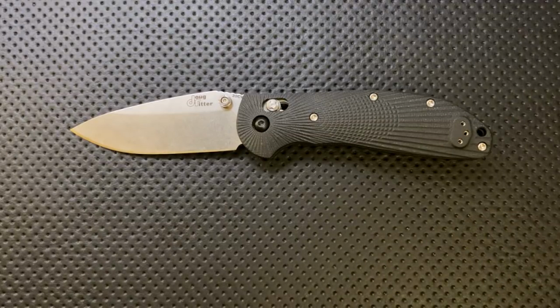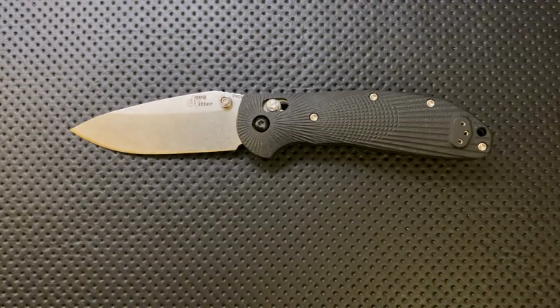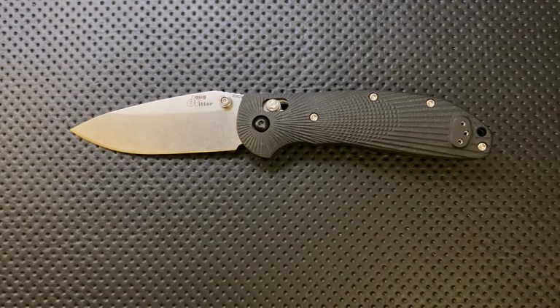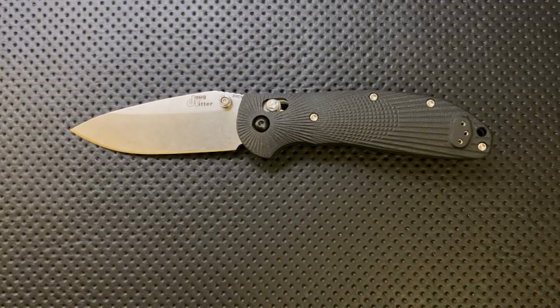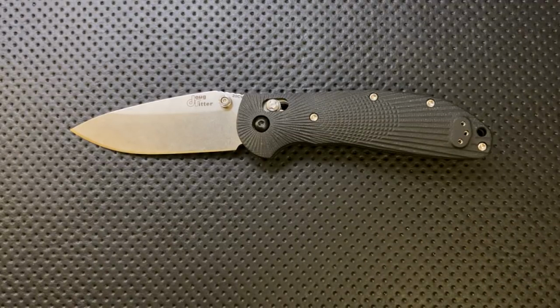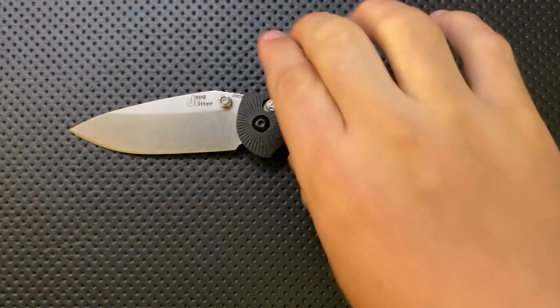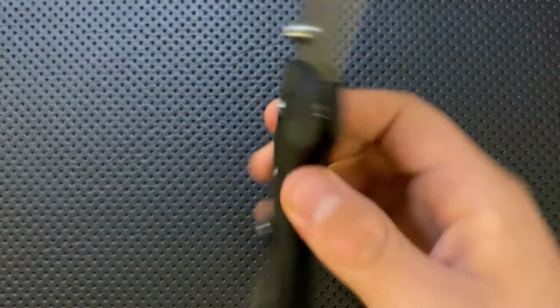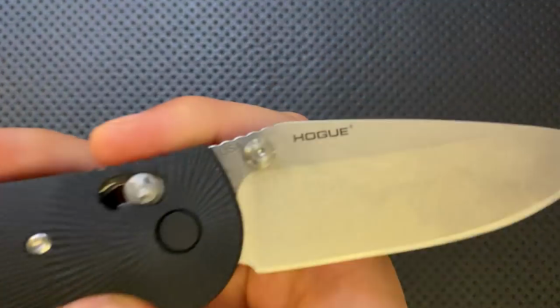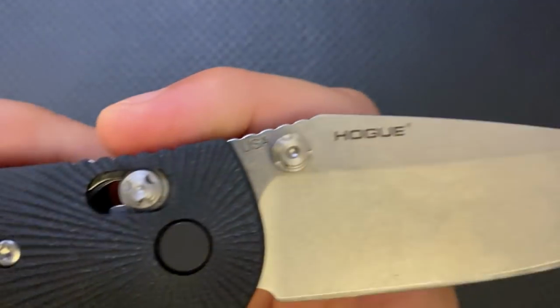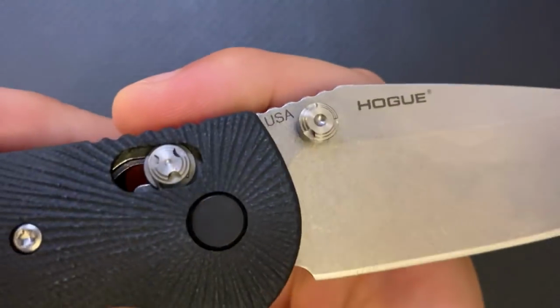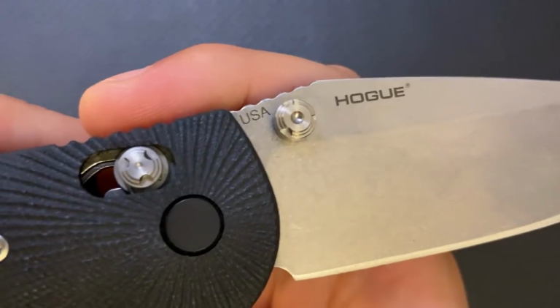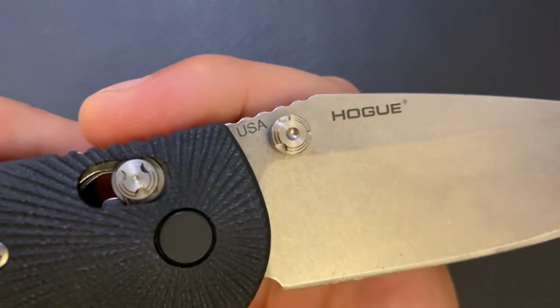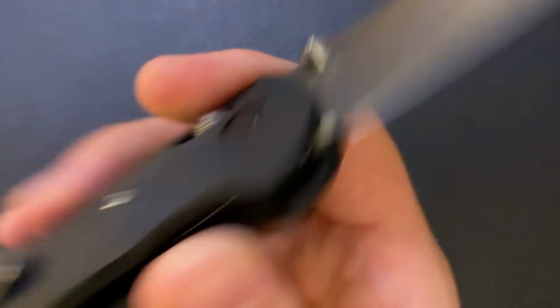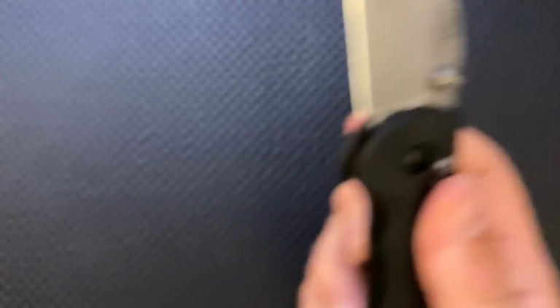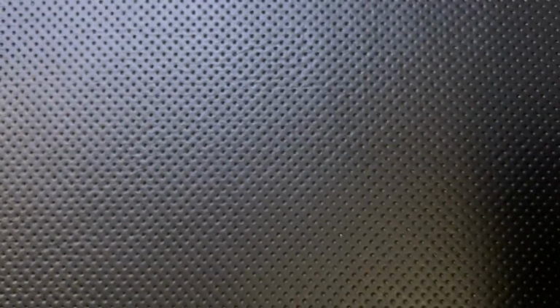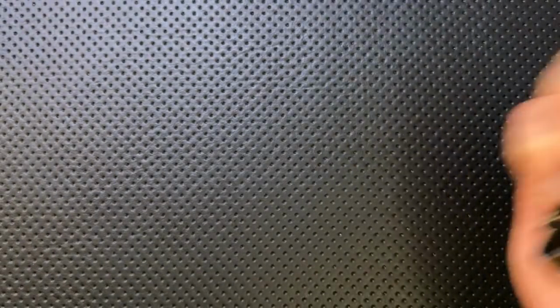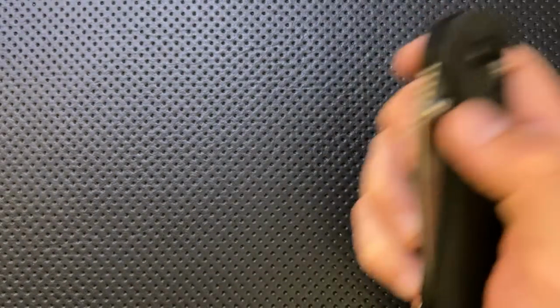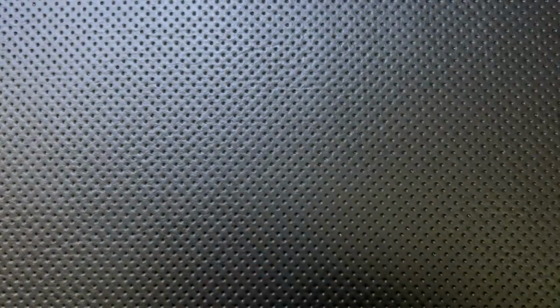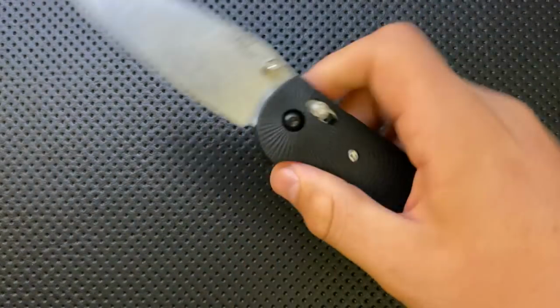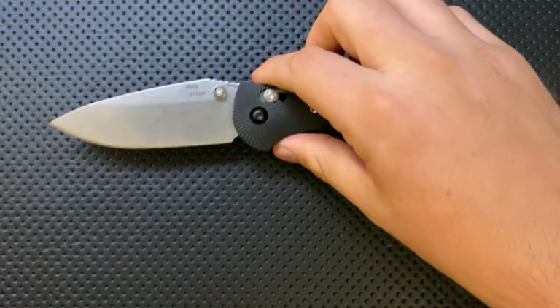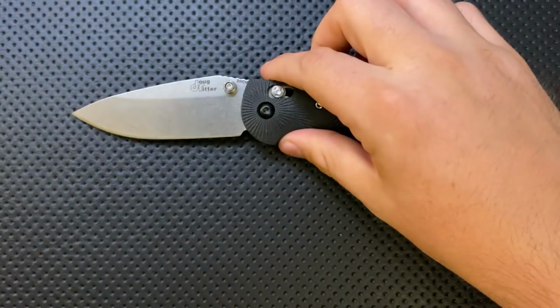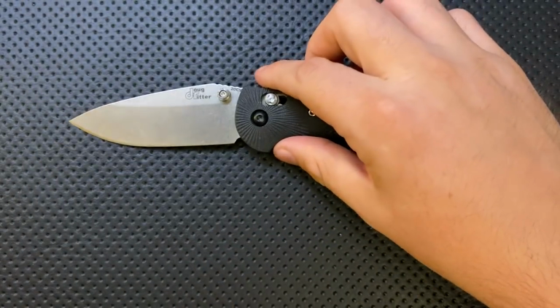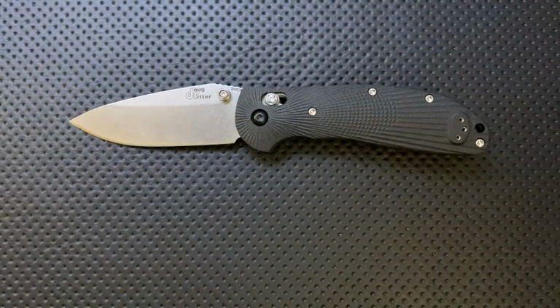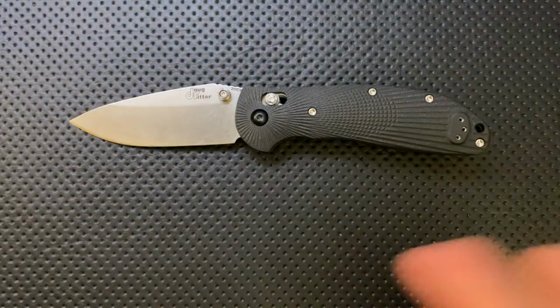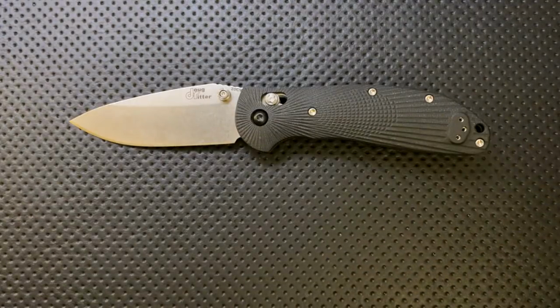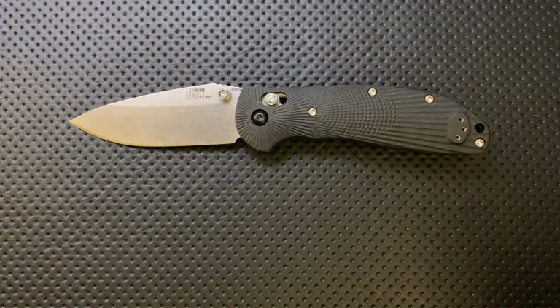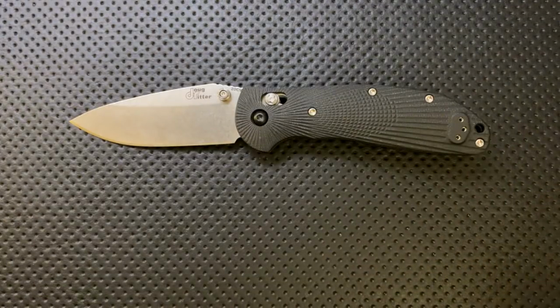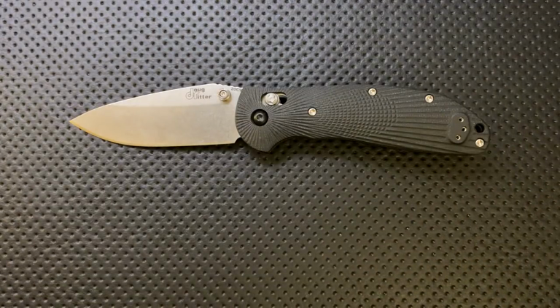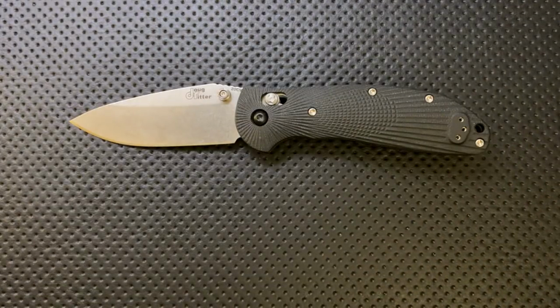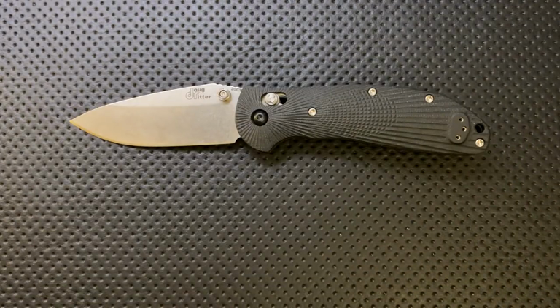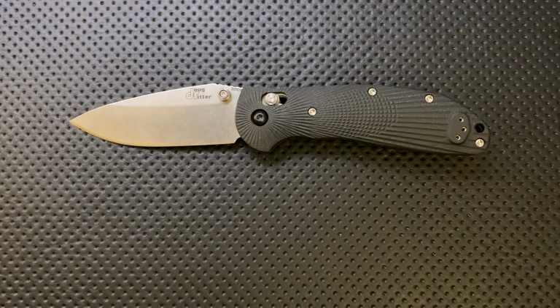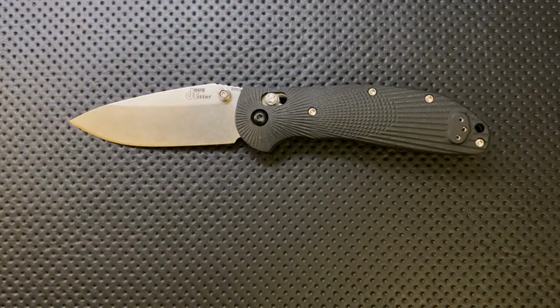On the good side, to start with — it's made in the States. This is made by Hogue, and Hogue is based in the US. I always like seeing manufacturing in my home country, and I'm sure you feel the same about yours. It's a nice thing to see.